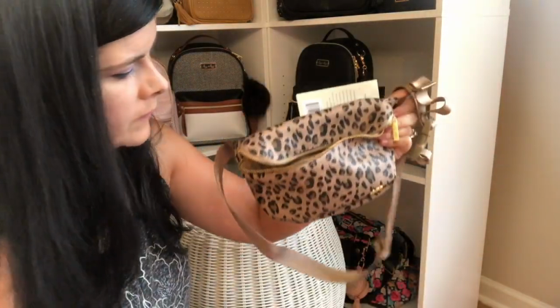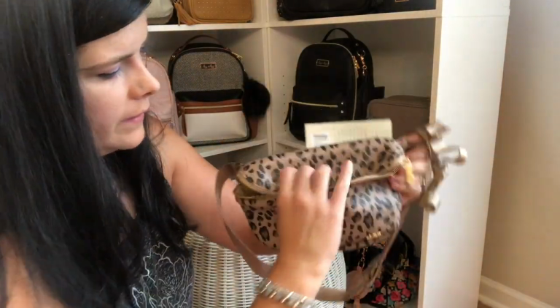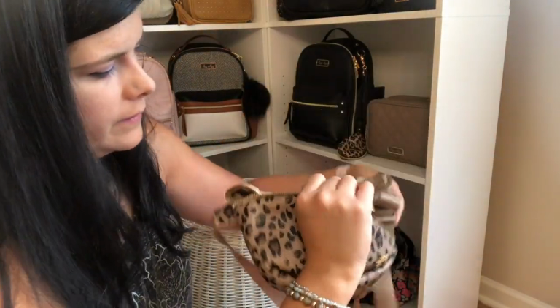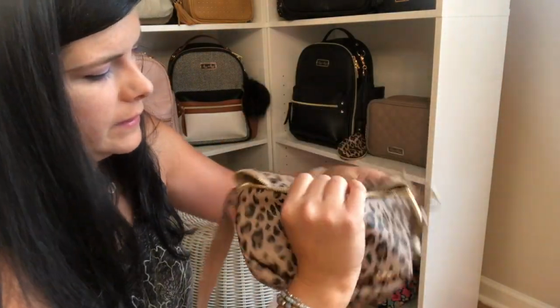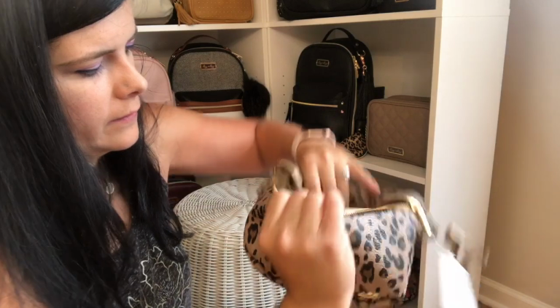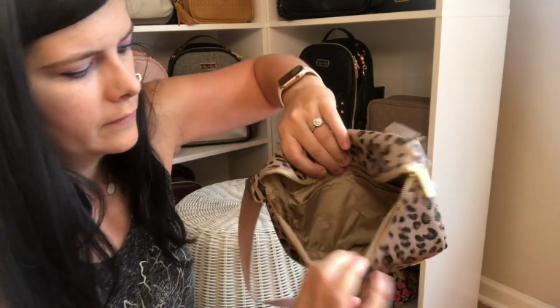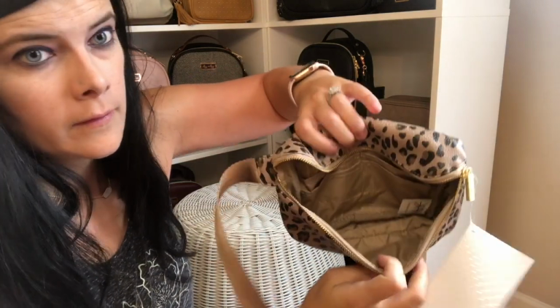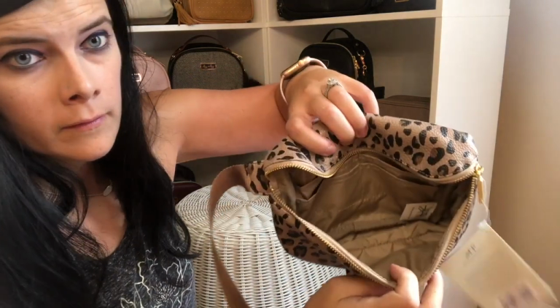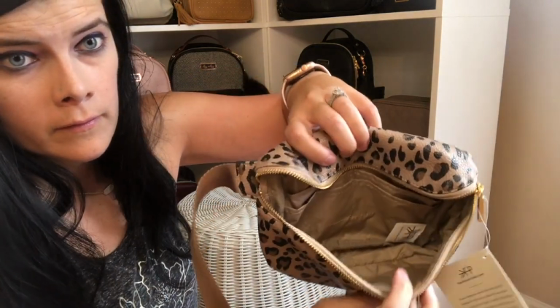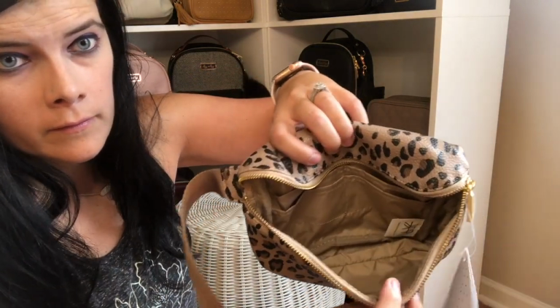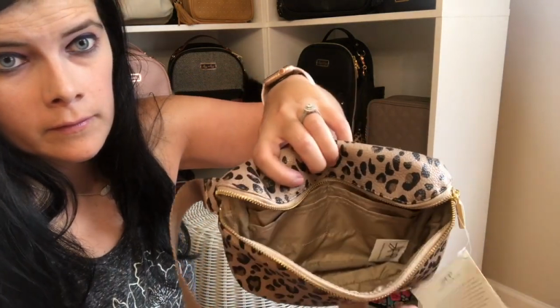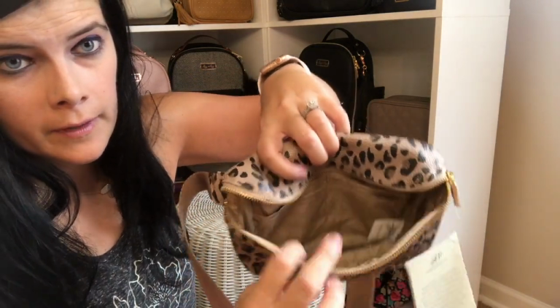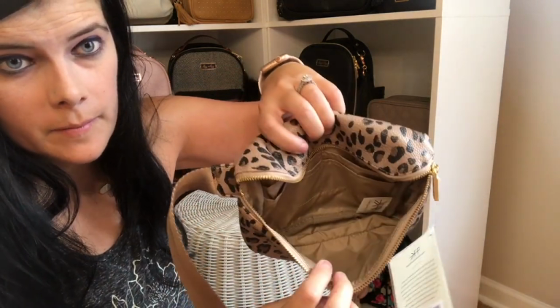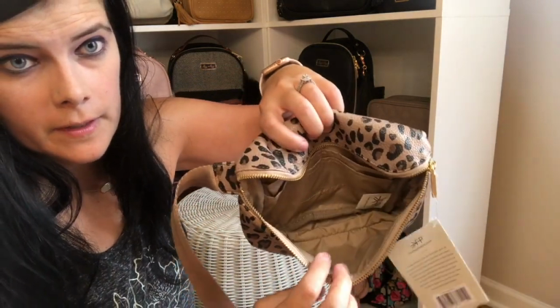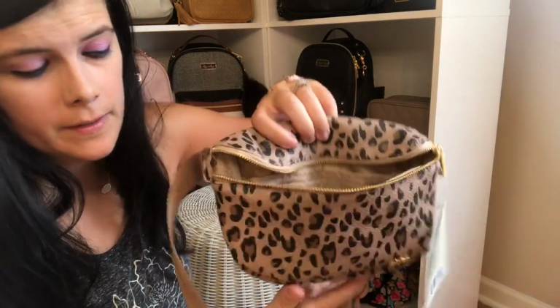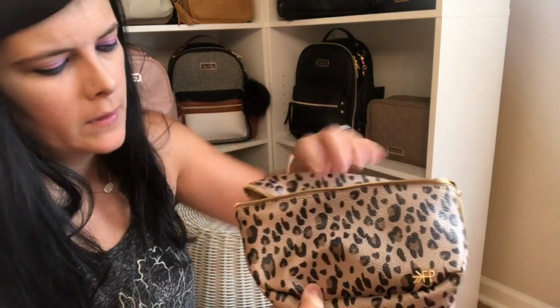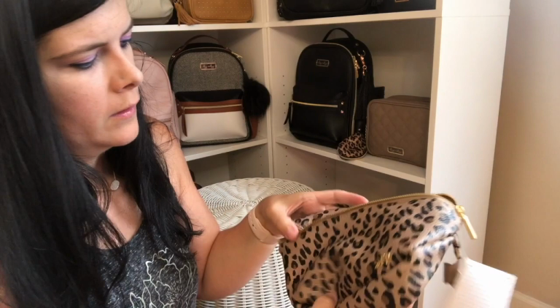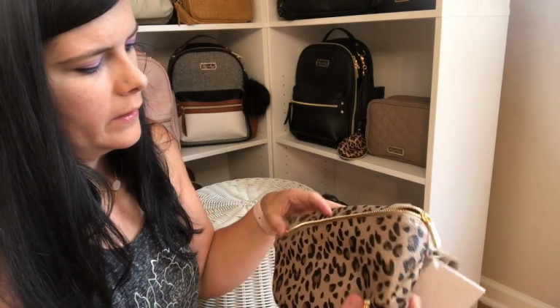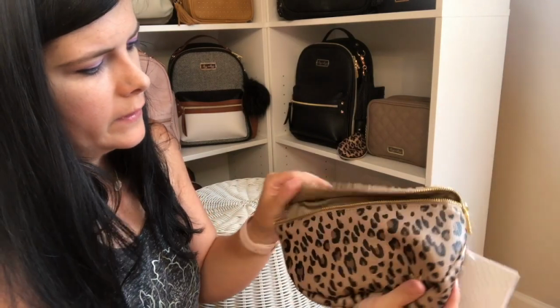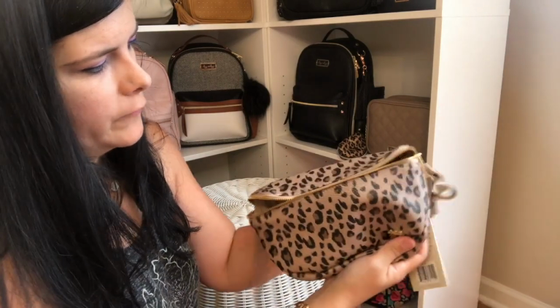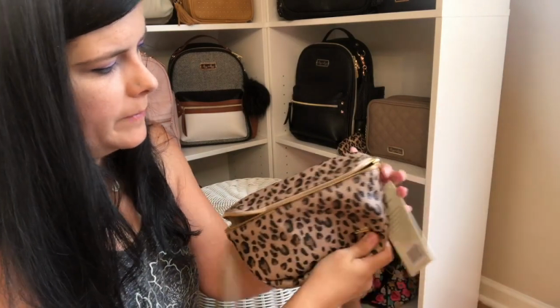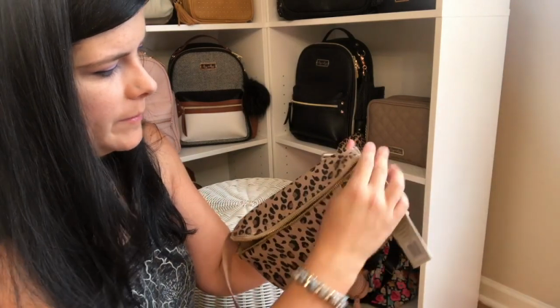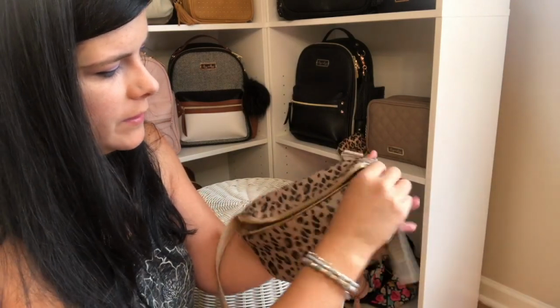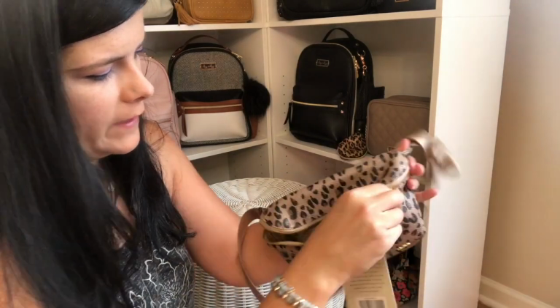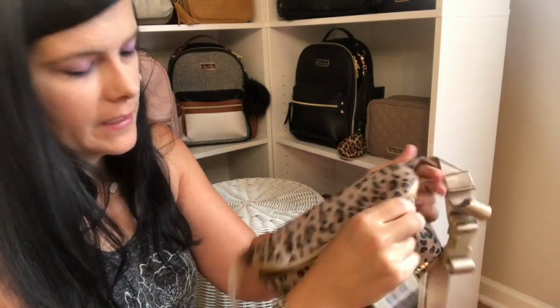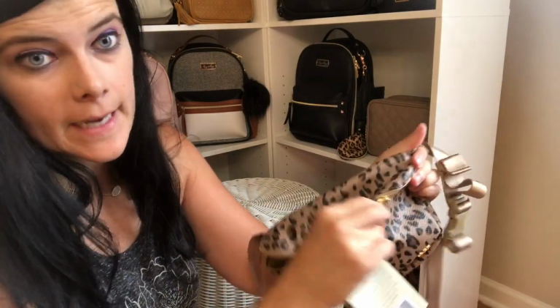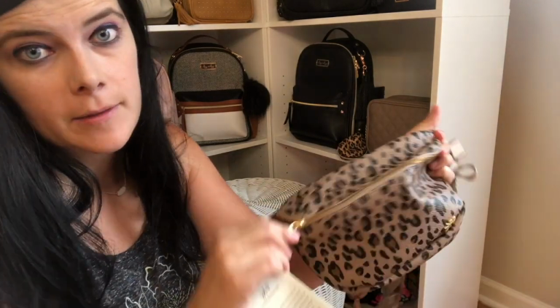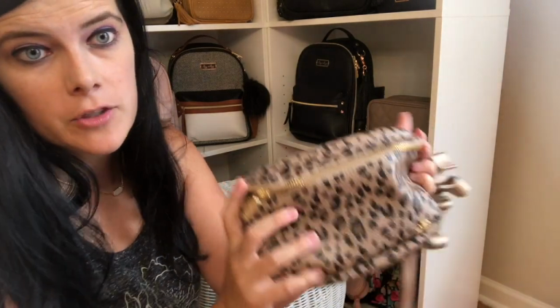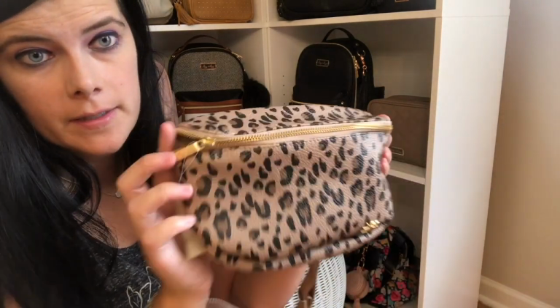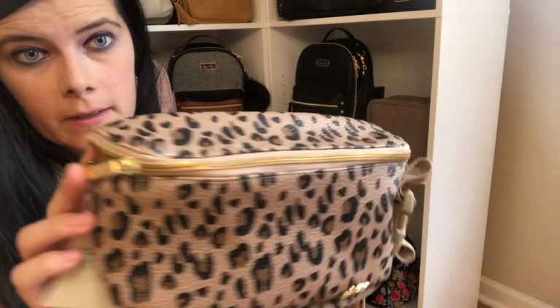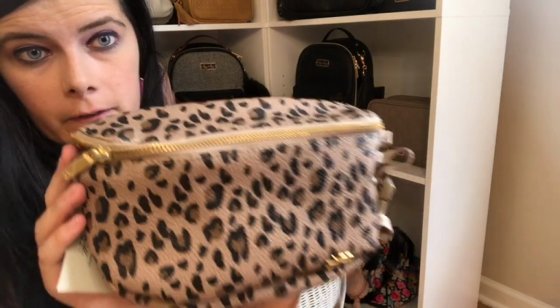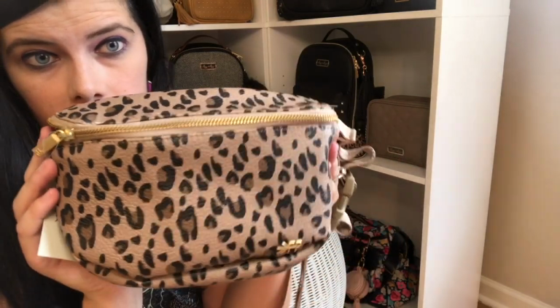And then you can see how deep this one is. I'll leave a link to the Freshly Picked website so you can find out the exact measurements of each one.